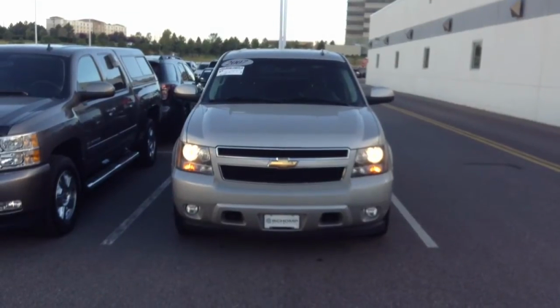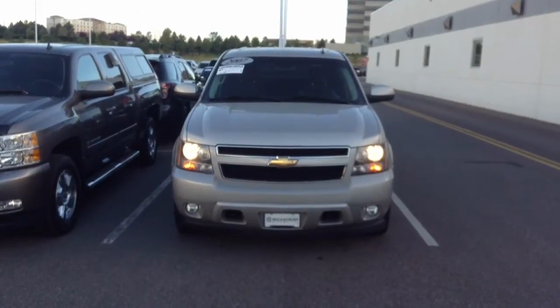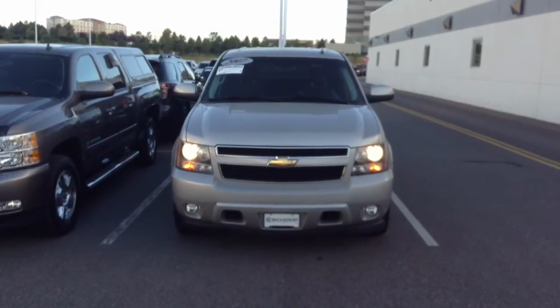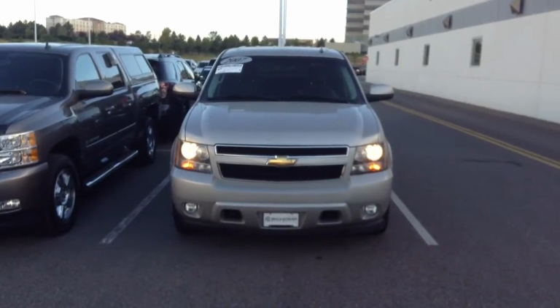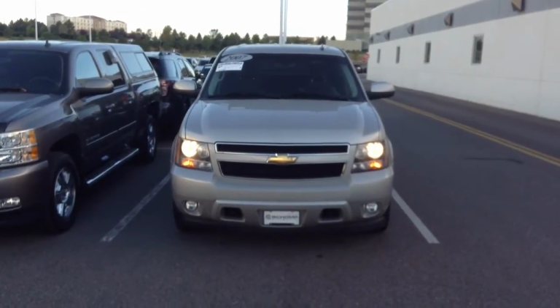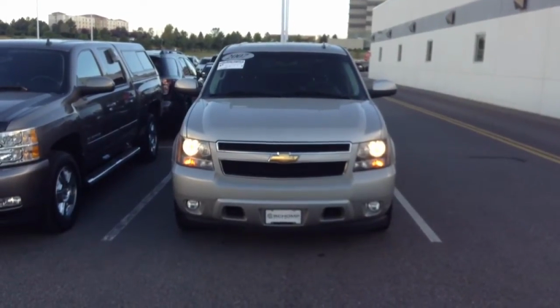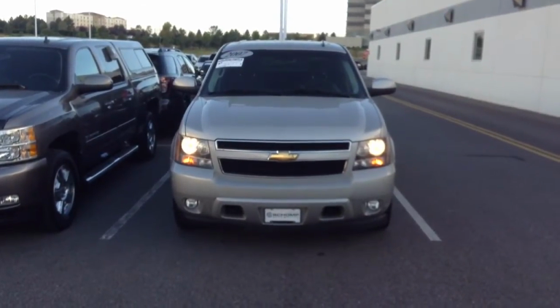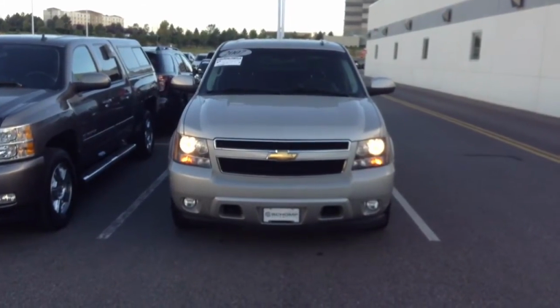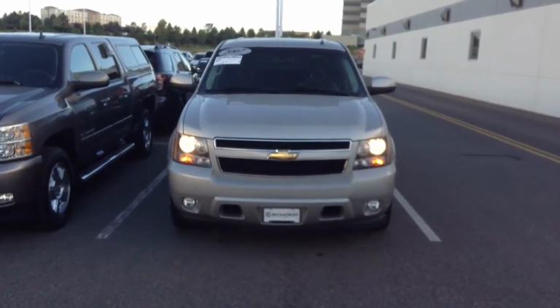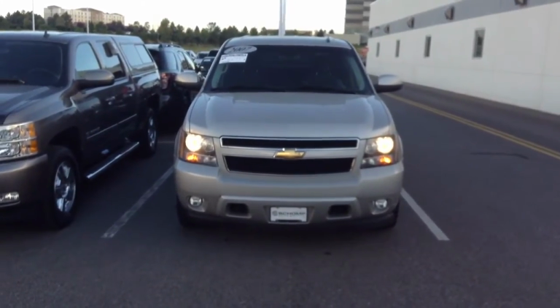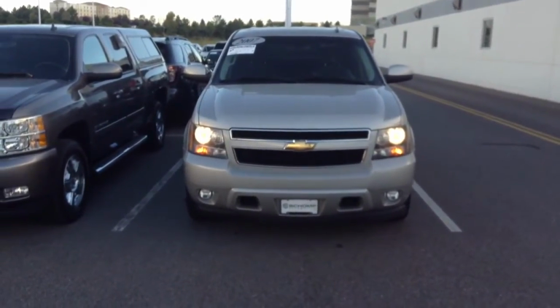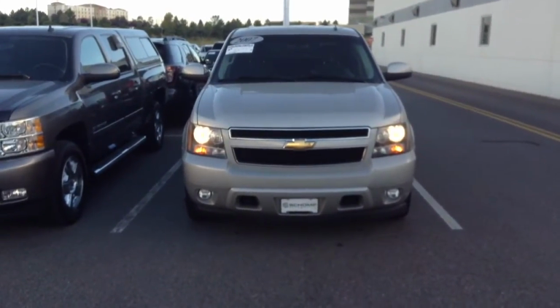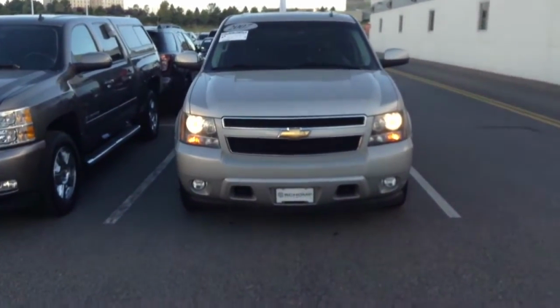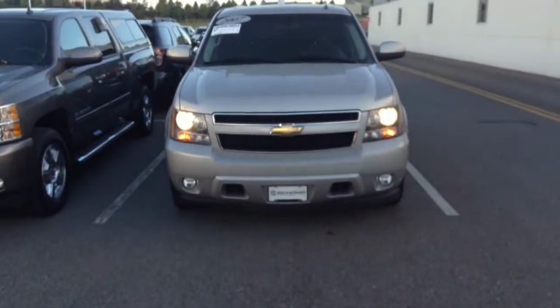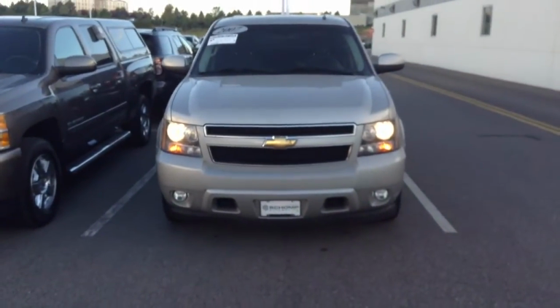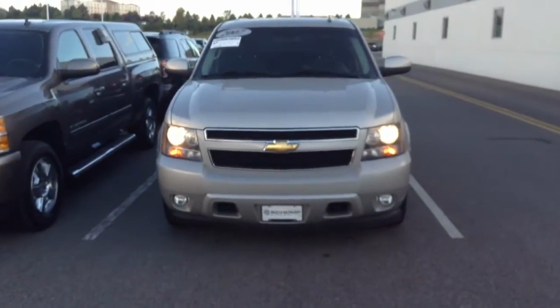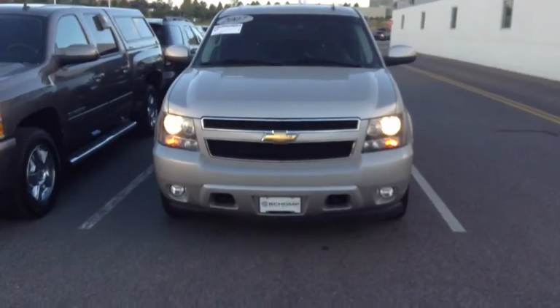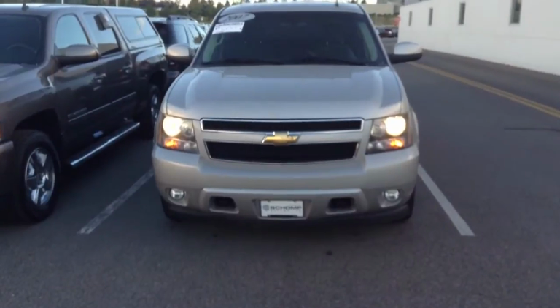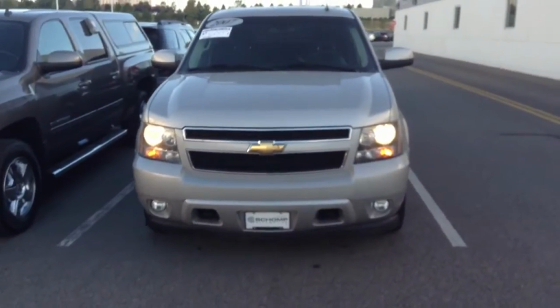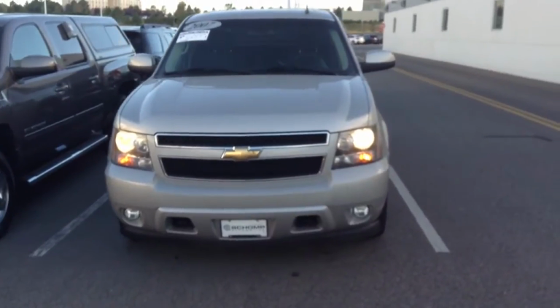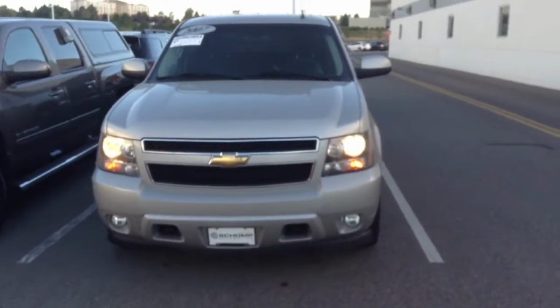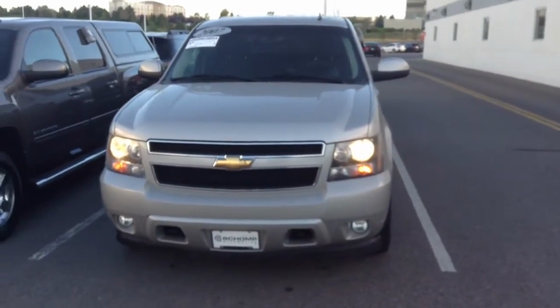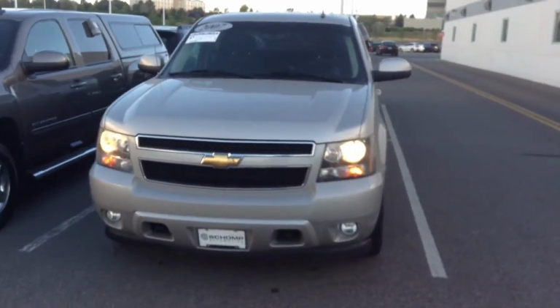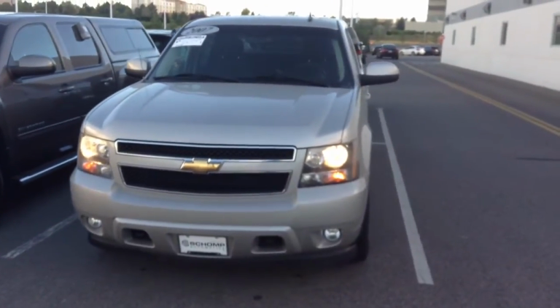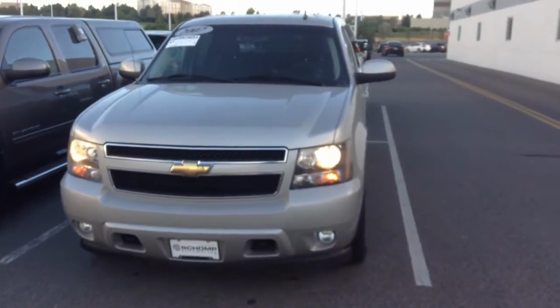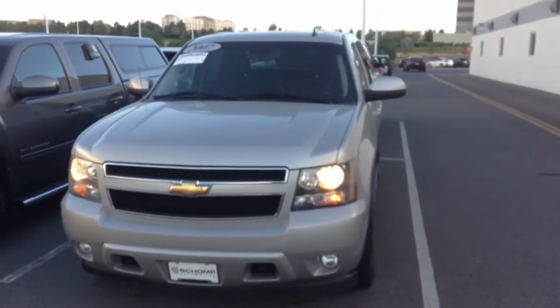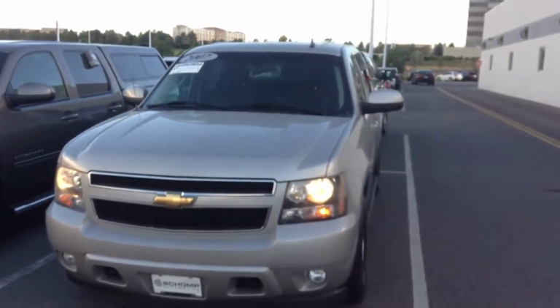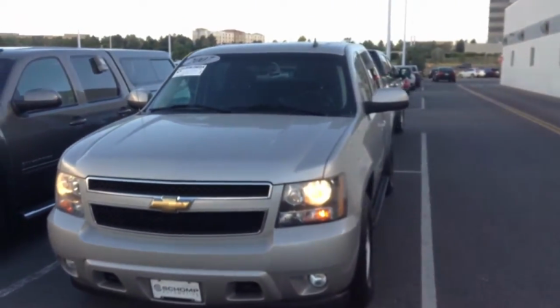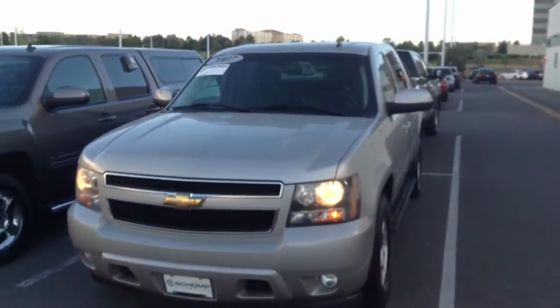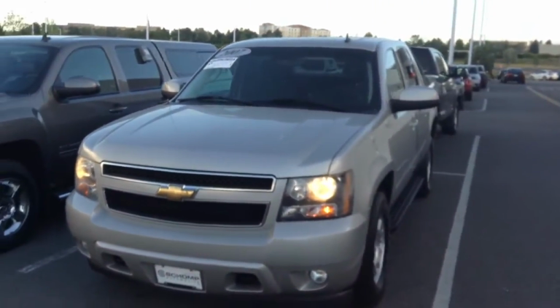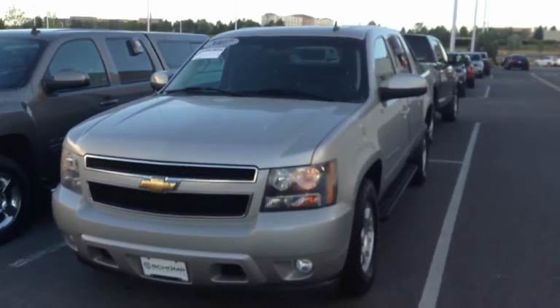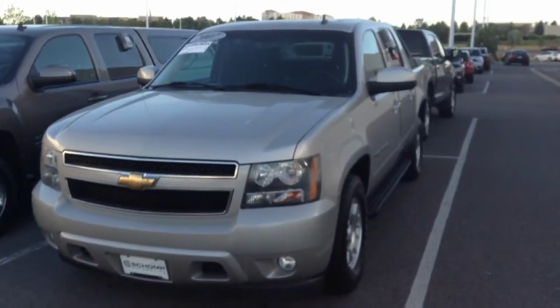Thomas, good evening. Graham Allen, Chomp BMW. I'm going to show you a quick video of the overall condition of this 2007 Chevy Avalanche that you had inquired on.